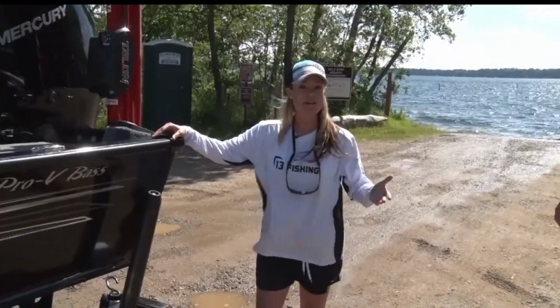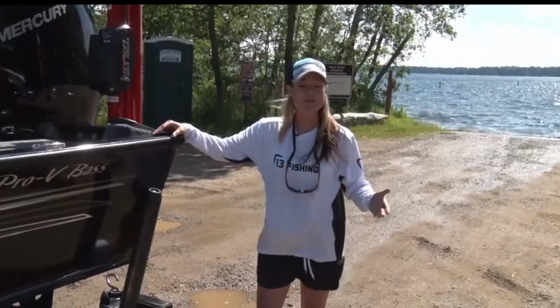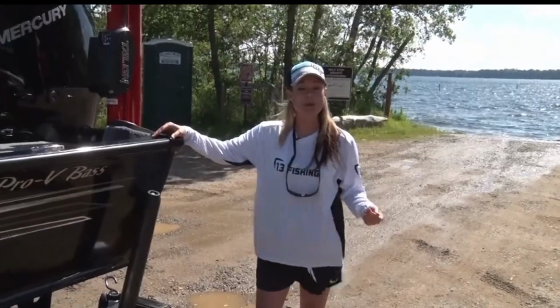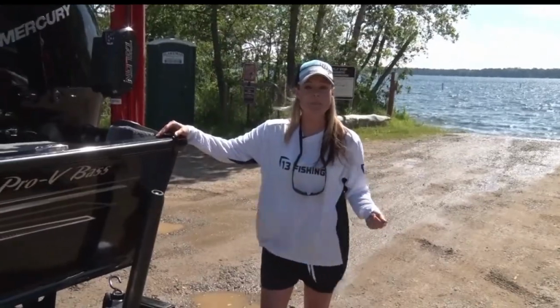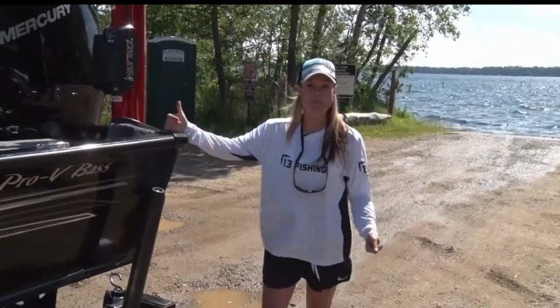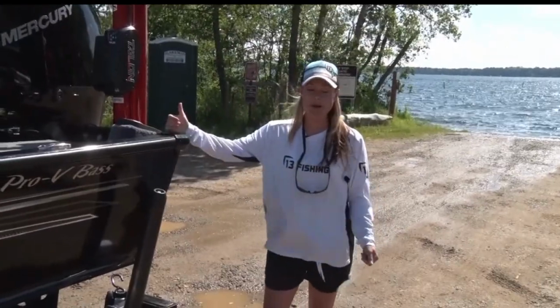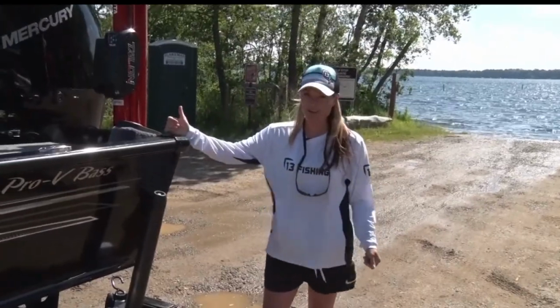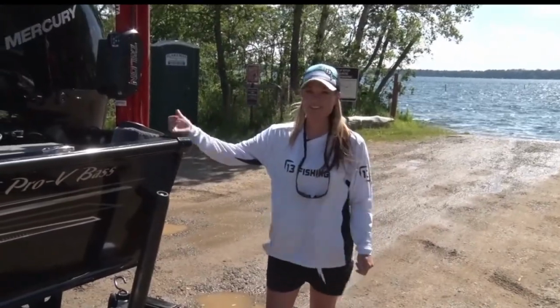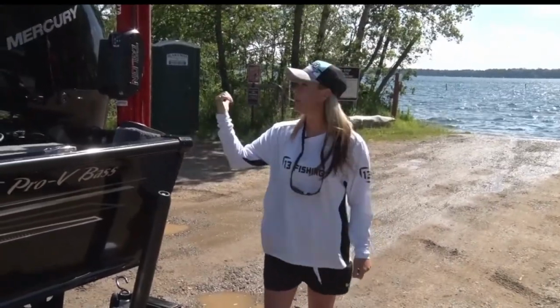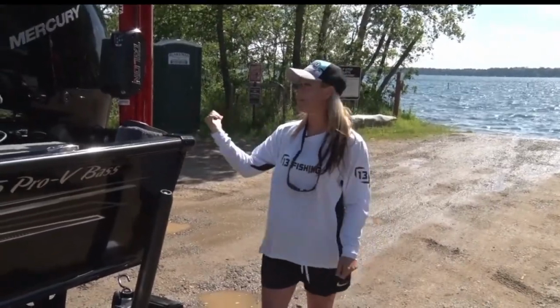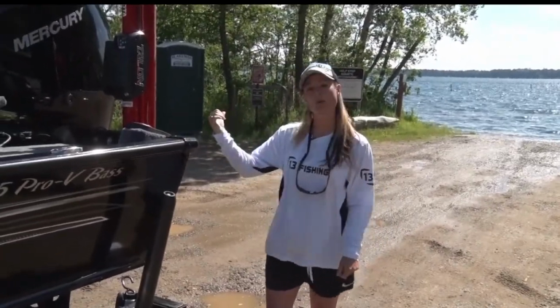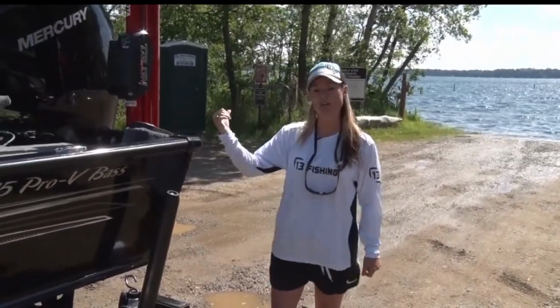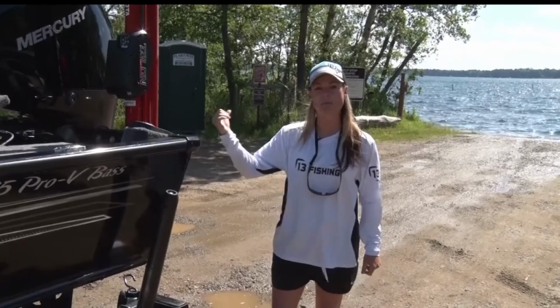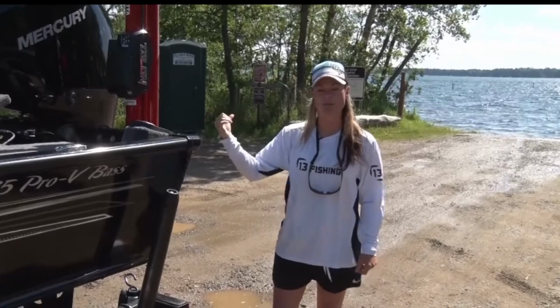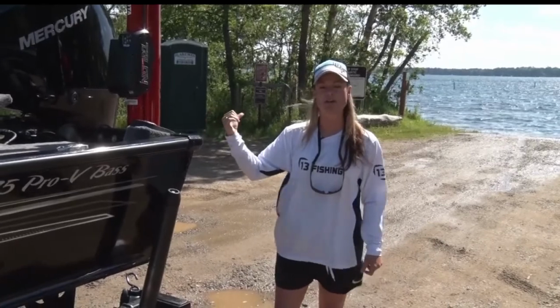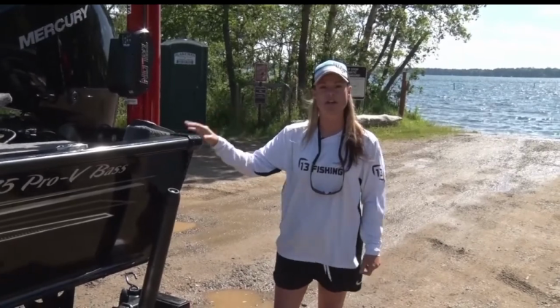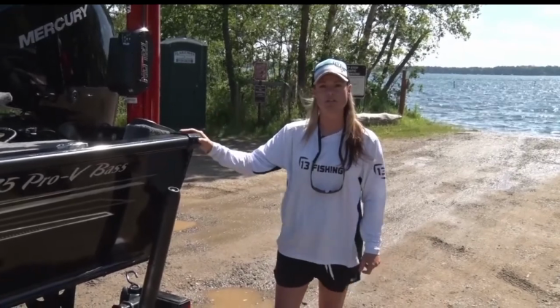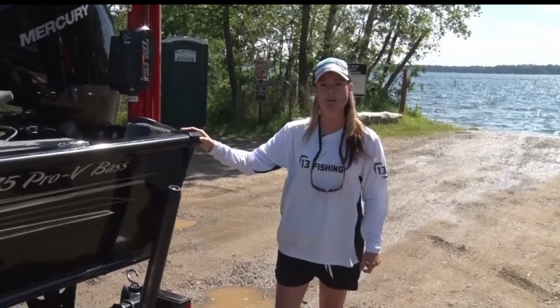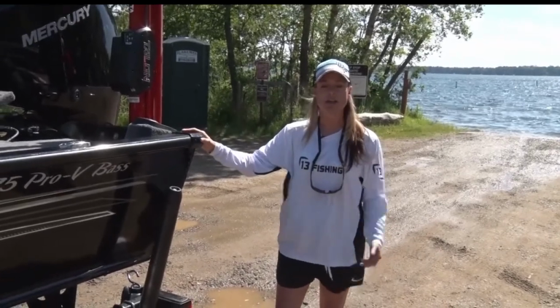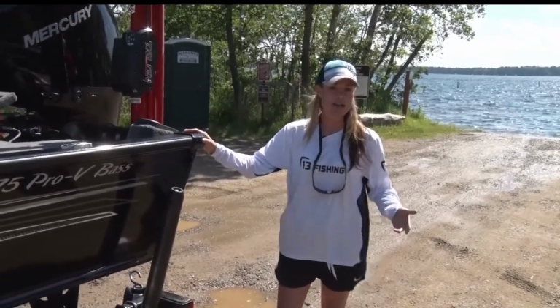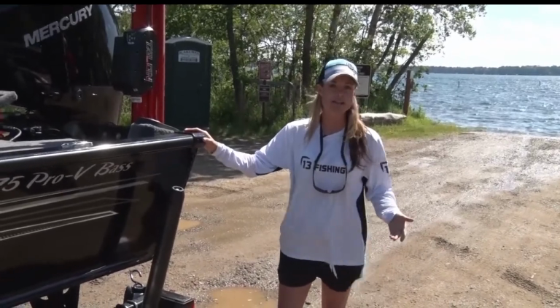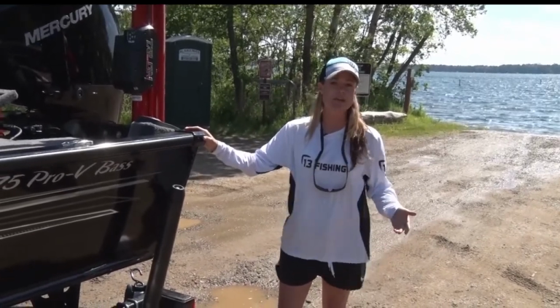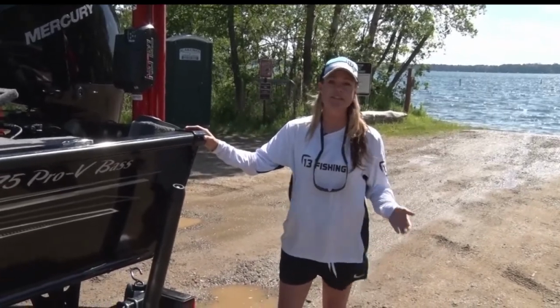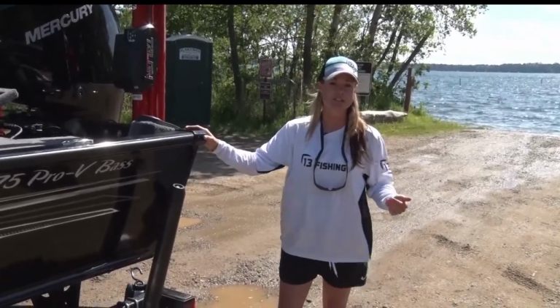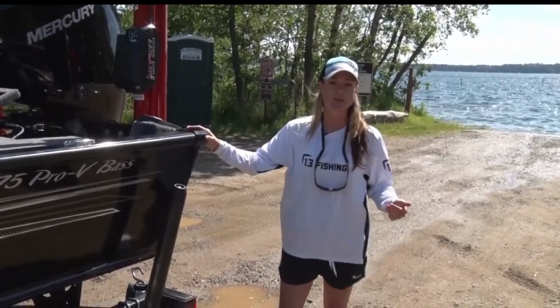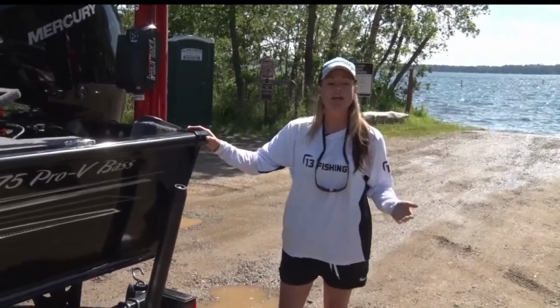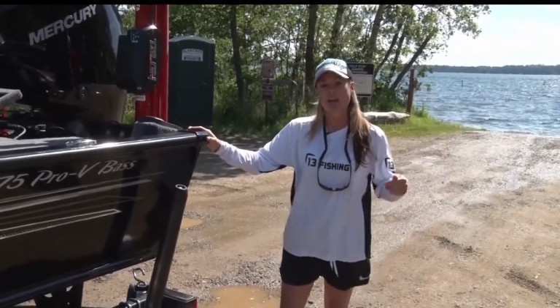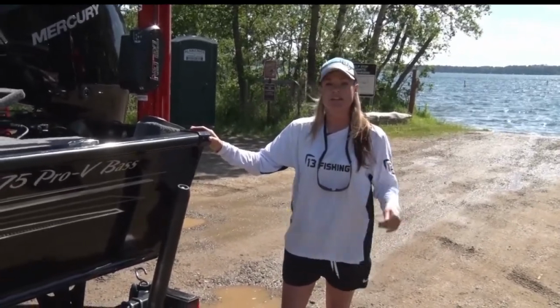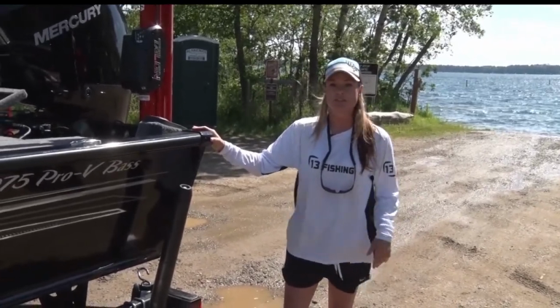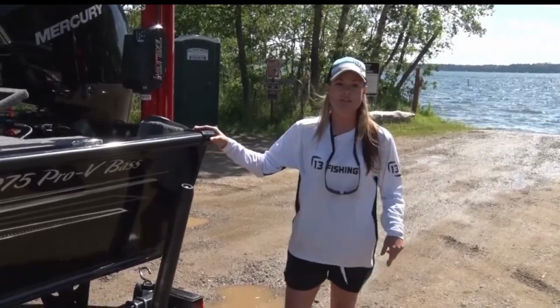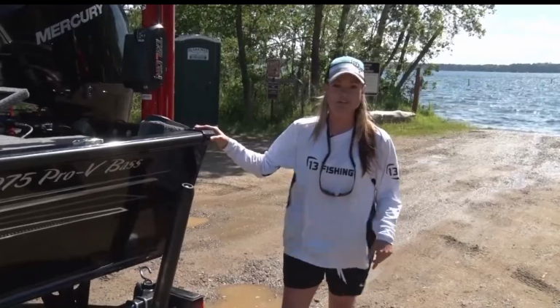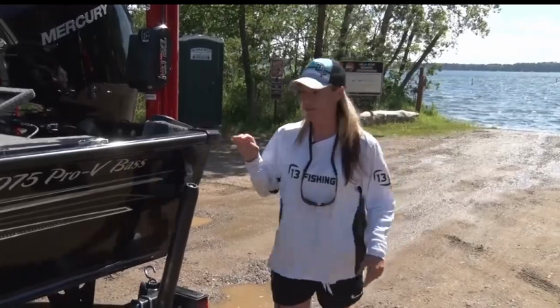All right, so we've got the plug pulled, we've got the motor dropped, we've got the water drained out of the lower unit. Next step, obviously, is to jump in and let's clean those live wells.